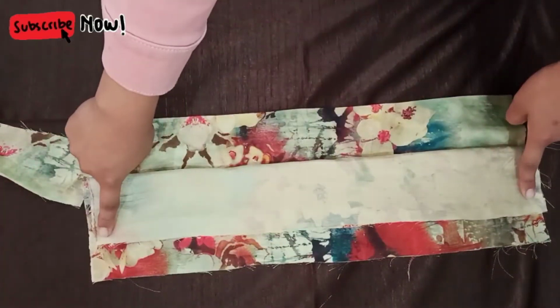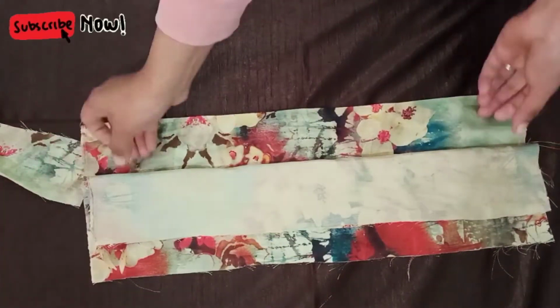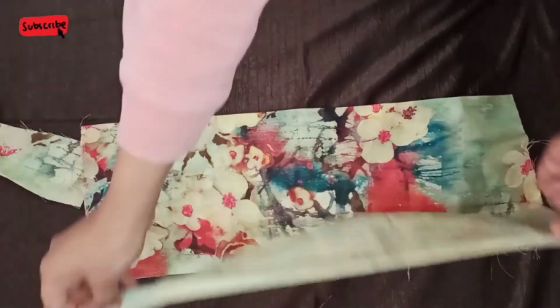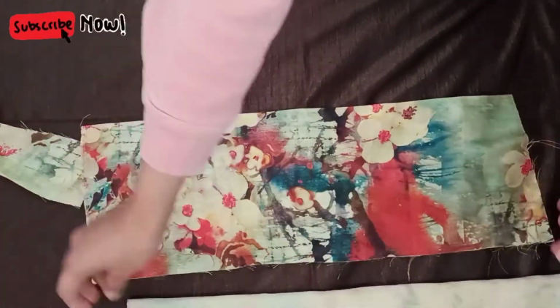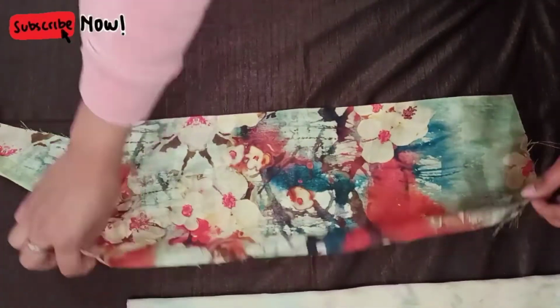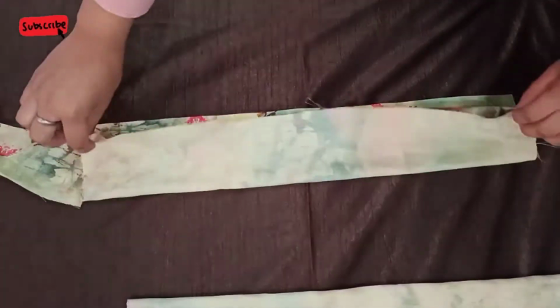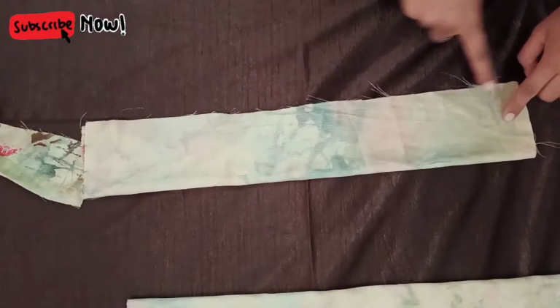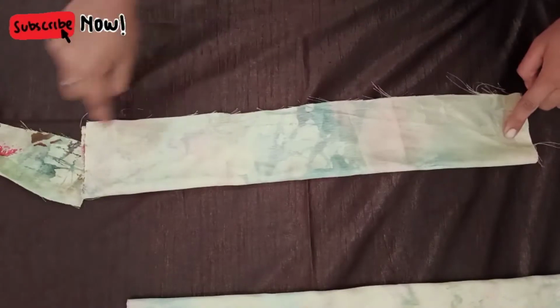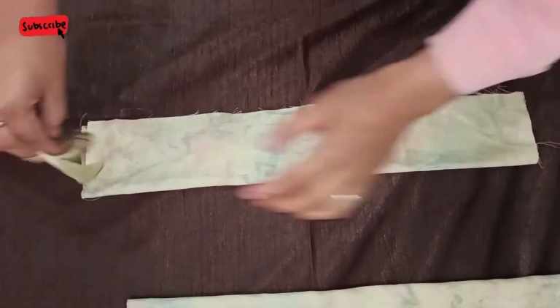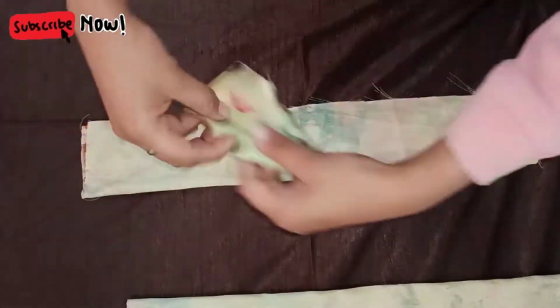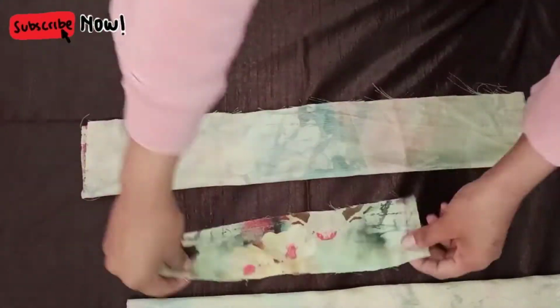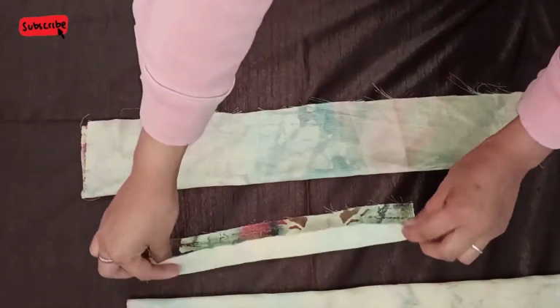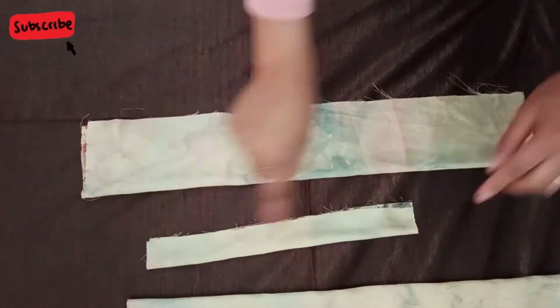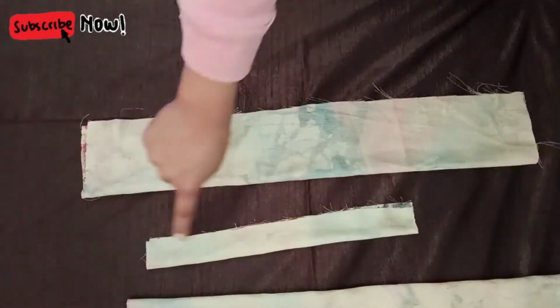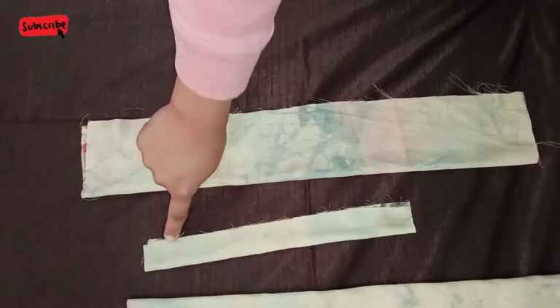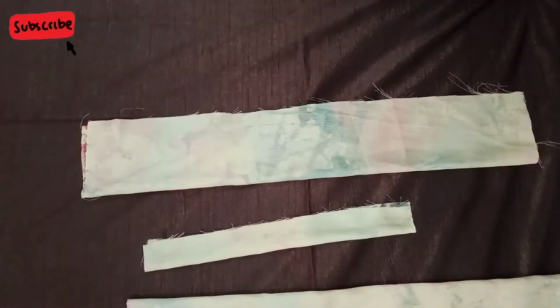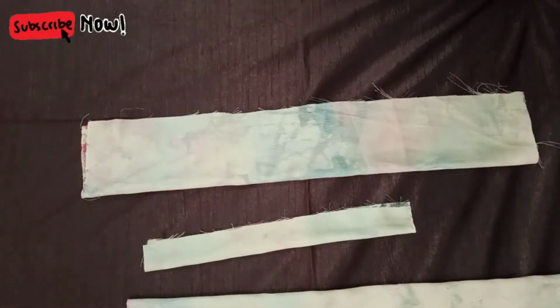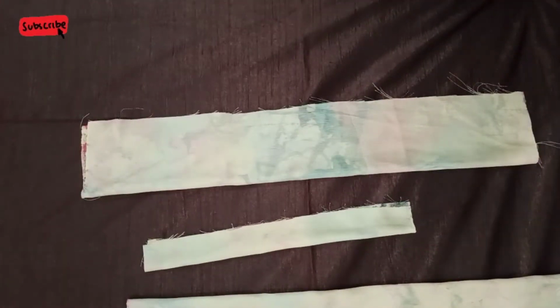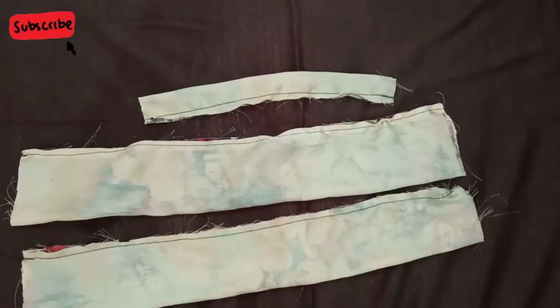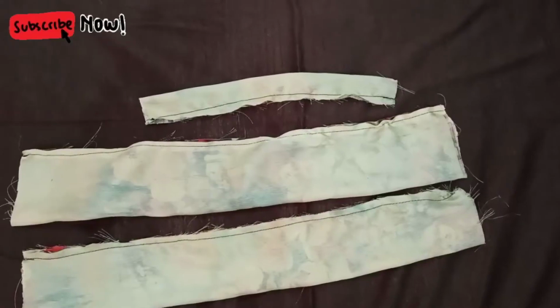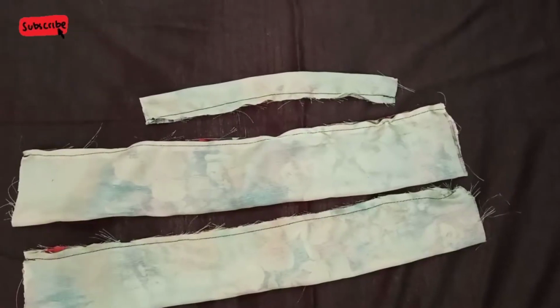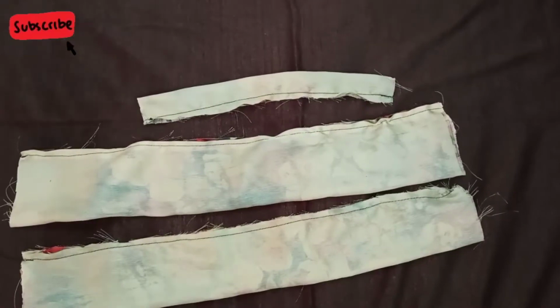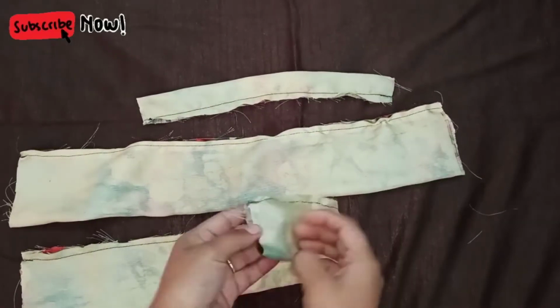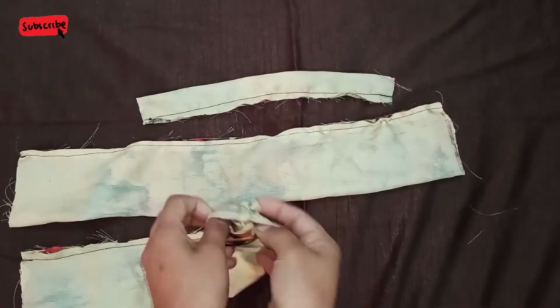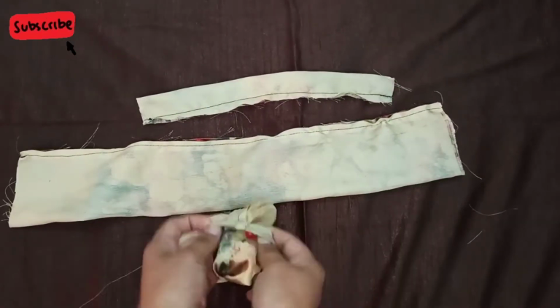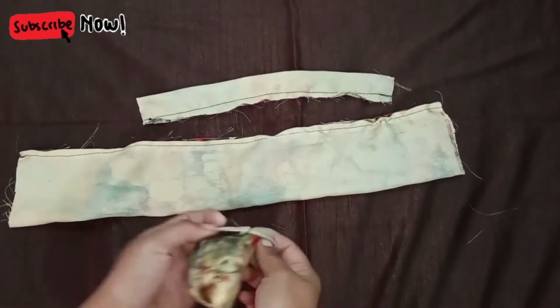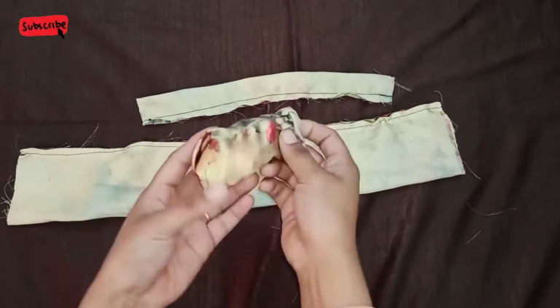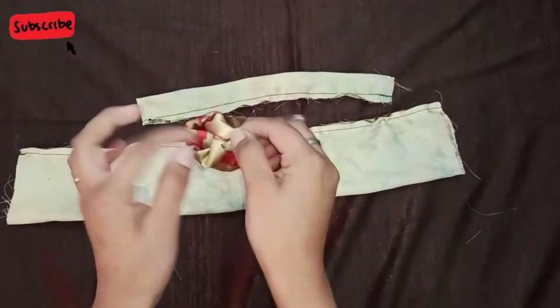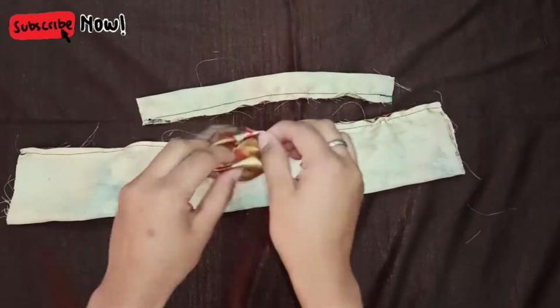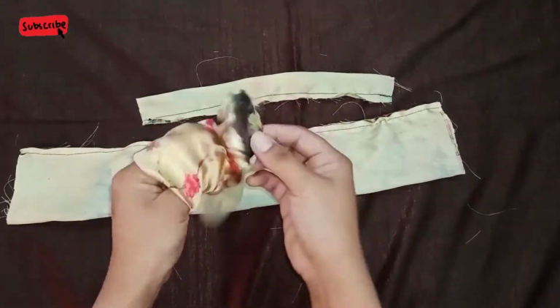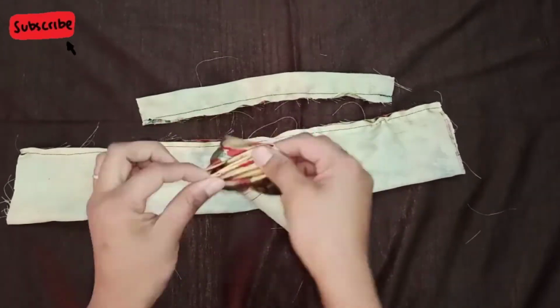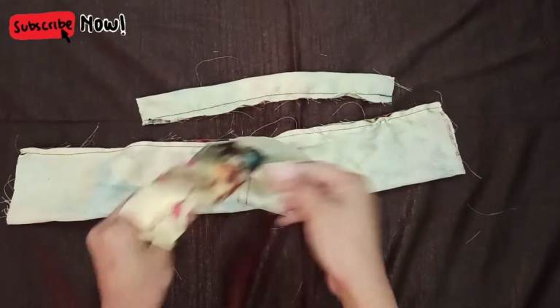Now you have to fold your fabric from the center and stitch. After stitching, you have to flip out your 3 fabrics.